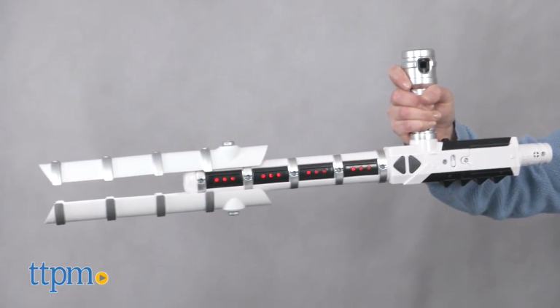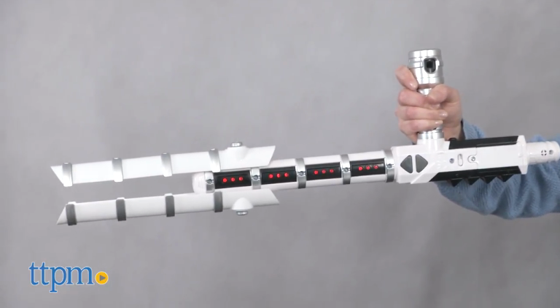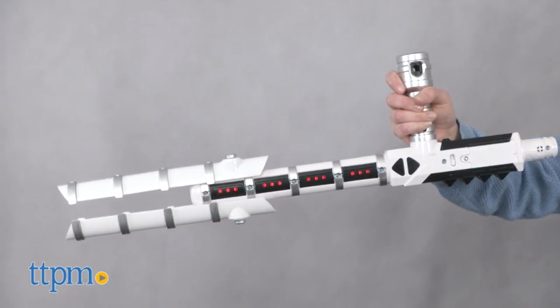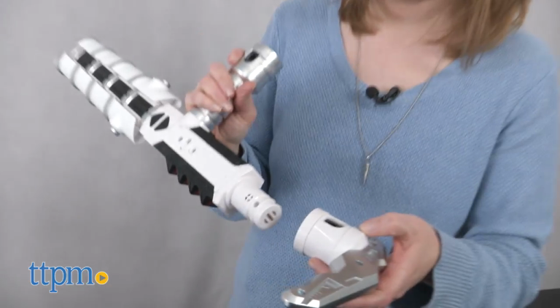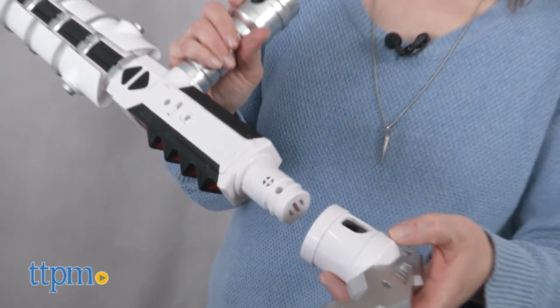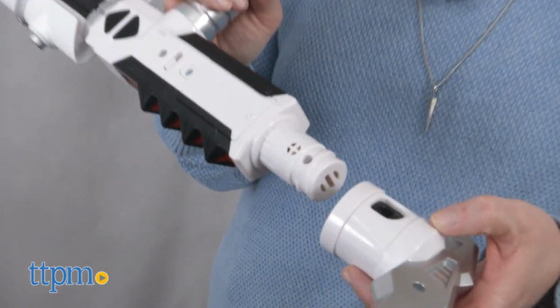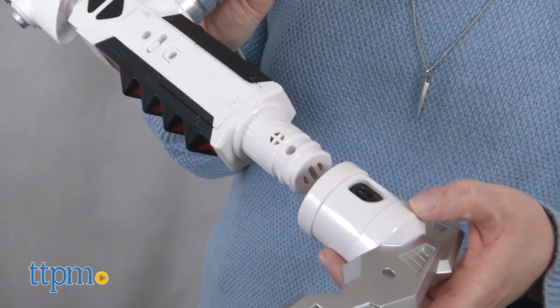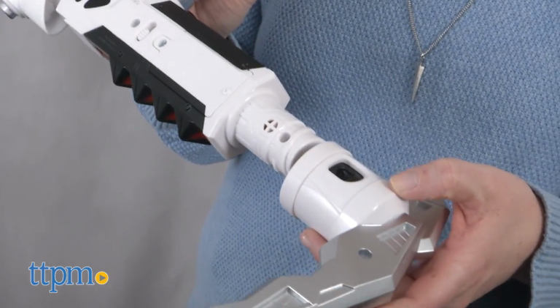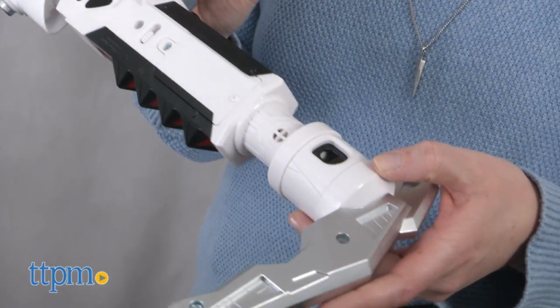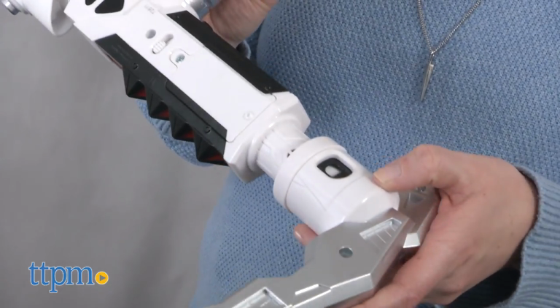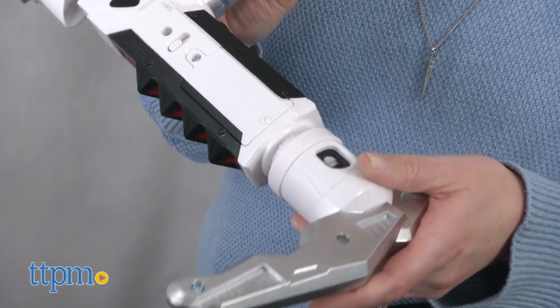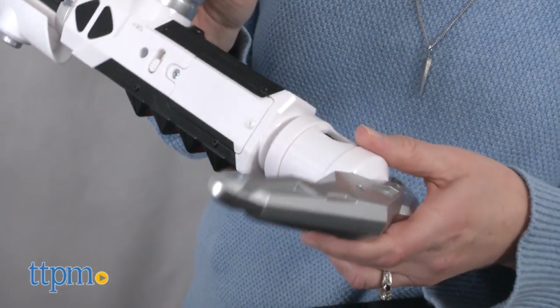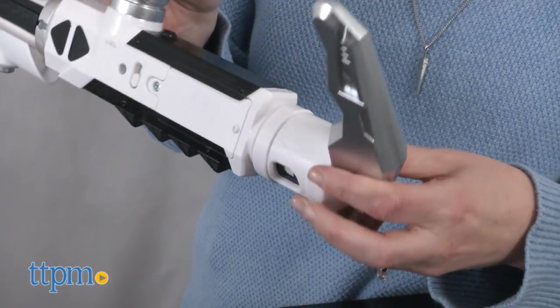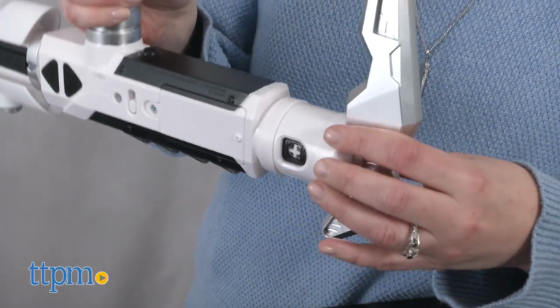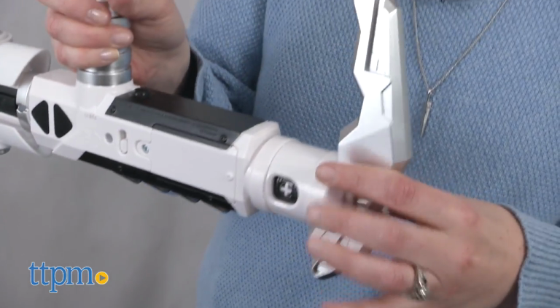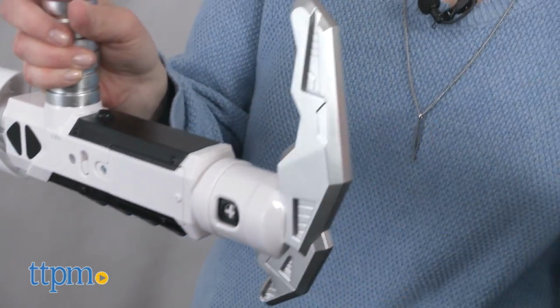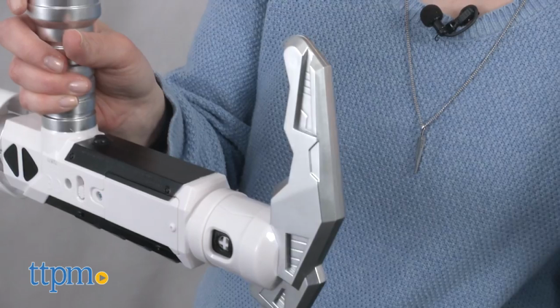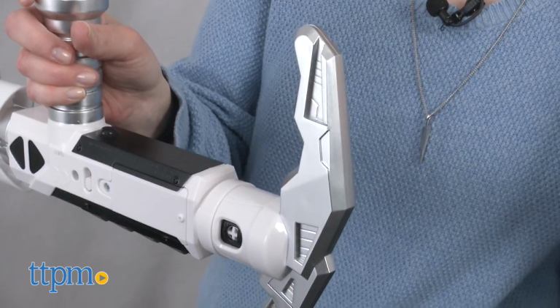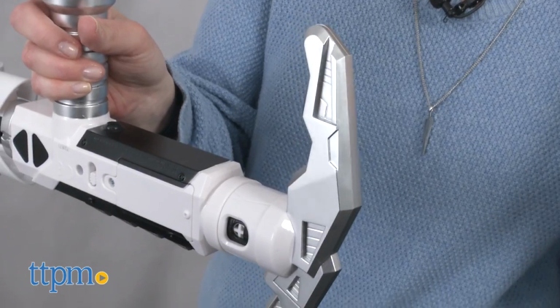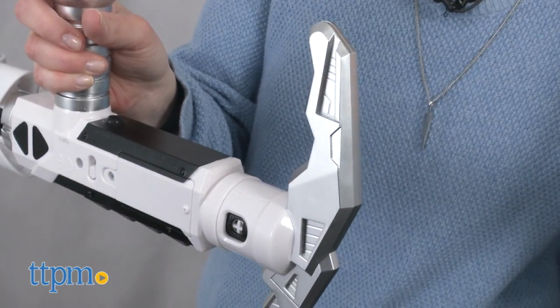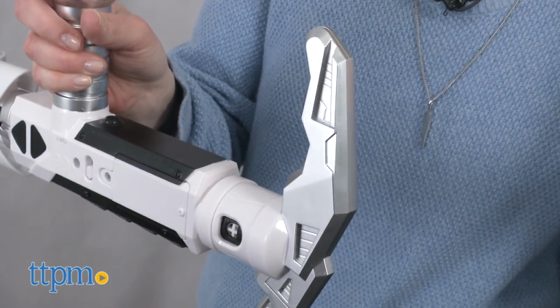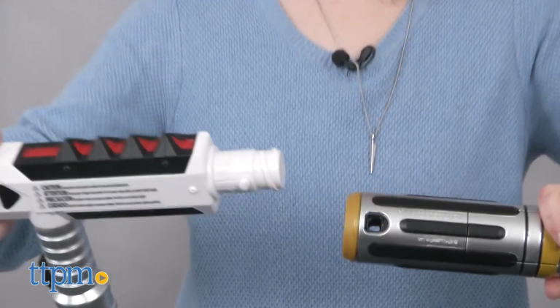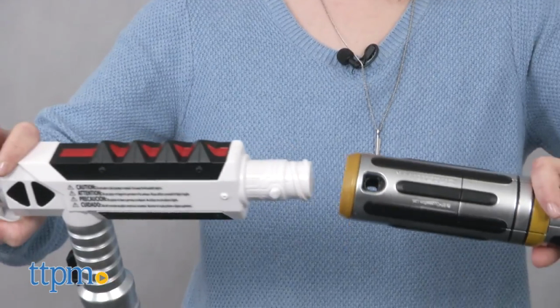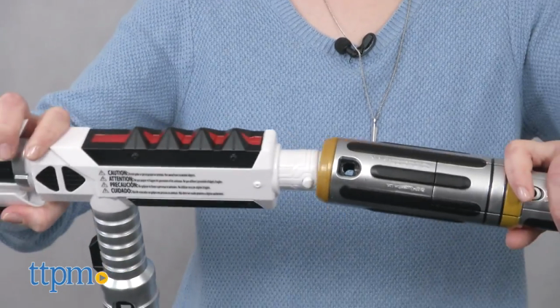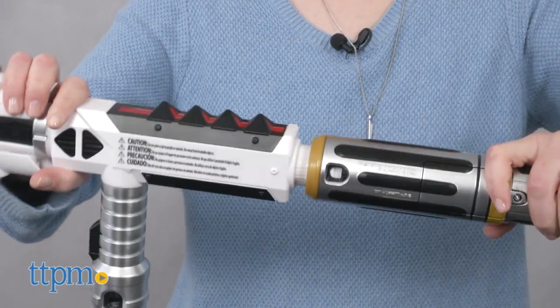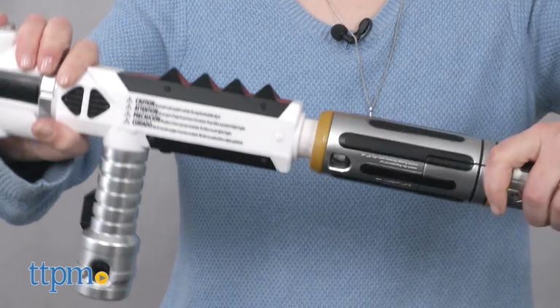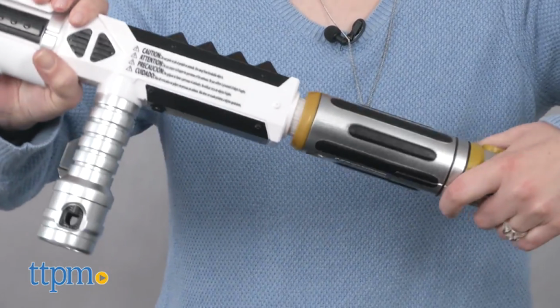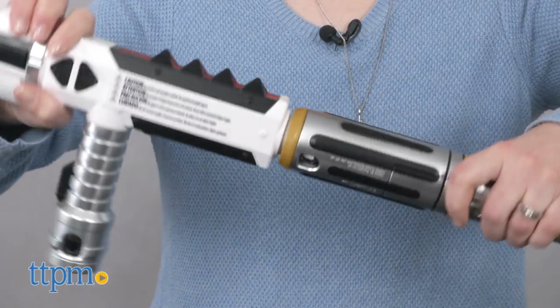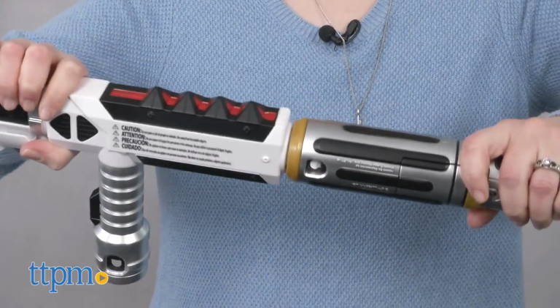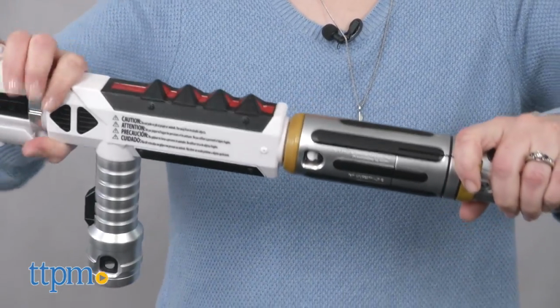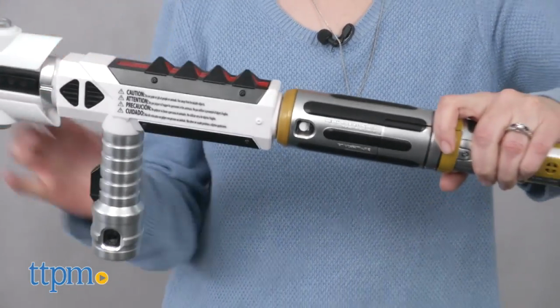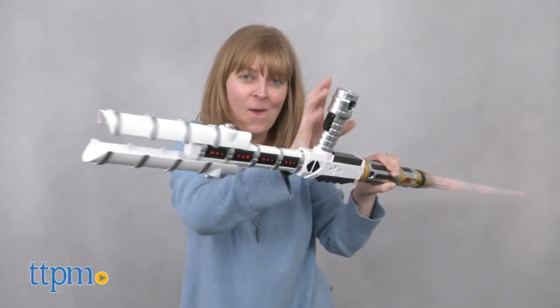There's also an attack claw accessory that you can attach to the back of the baton for even more battling options. Or use that space to attach other Blade Builders pieces, sold separately.